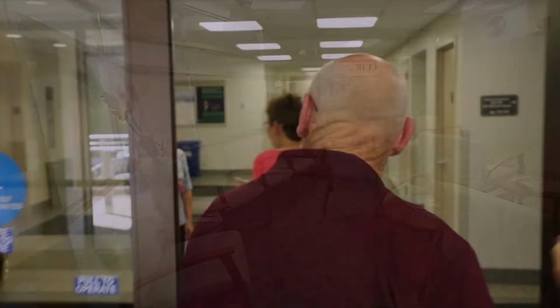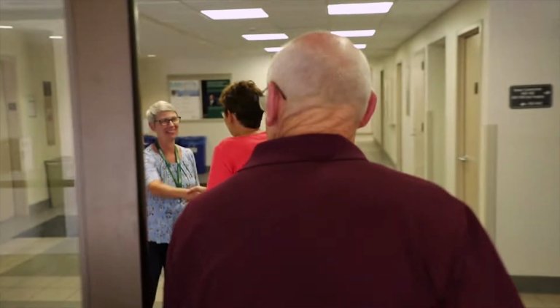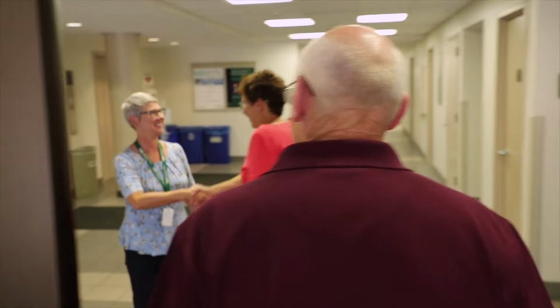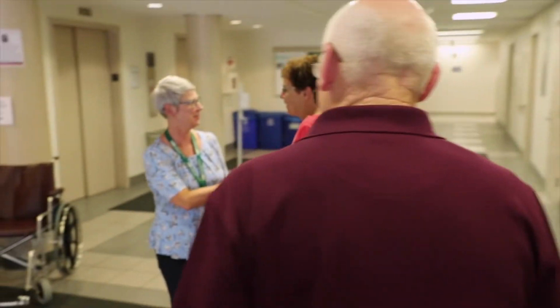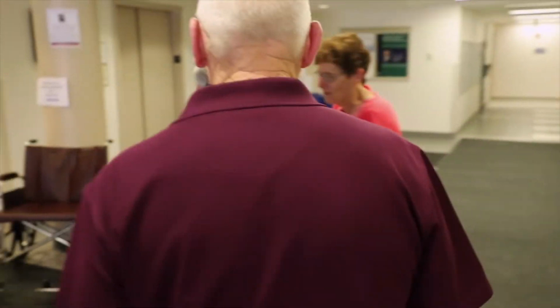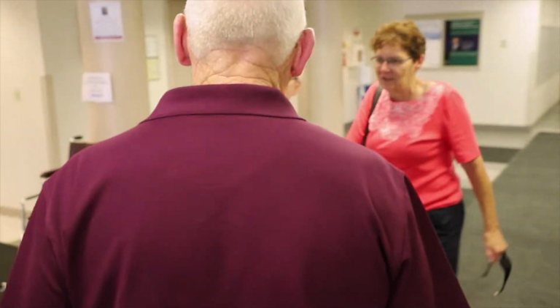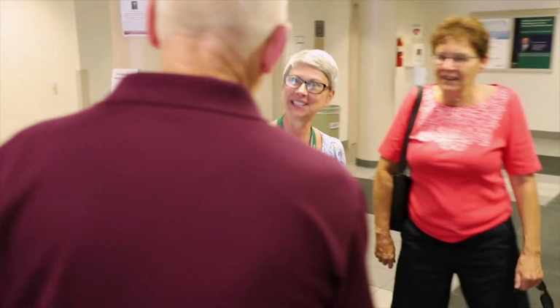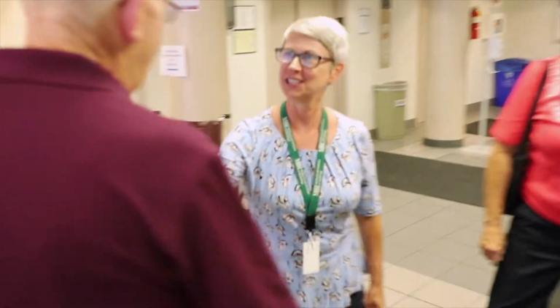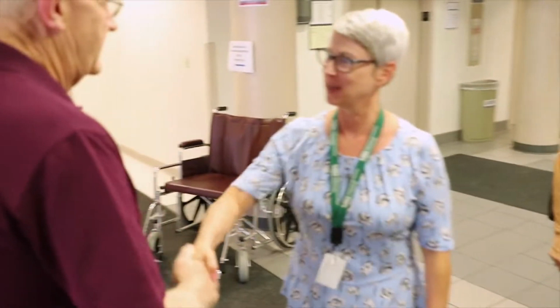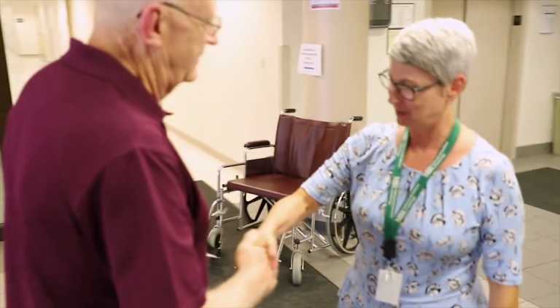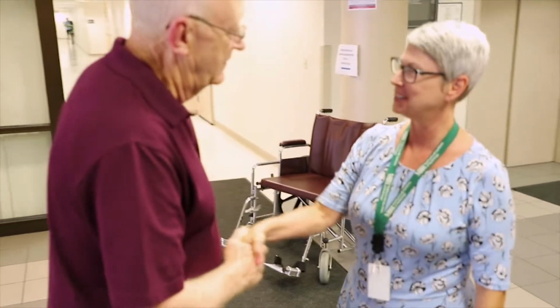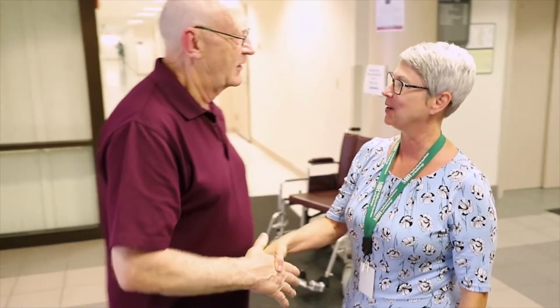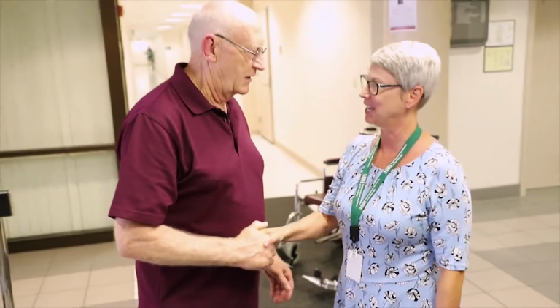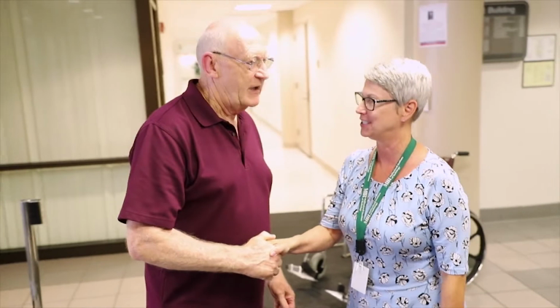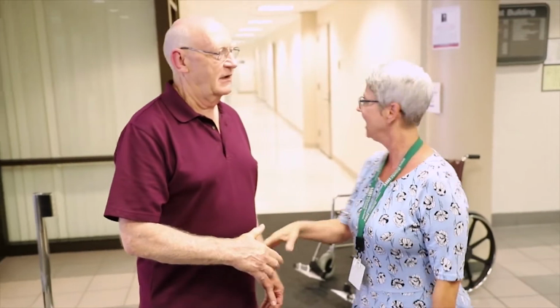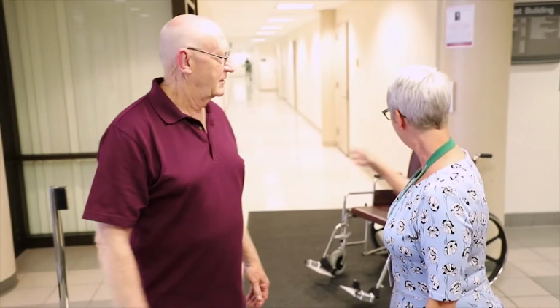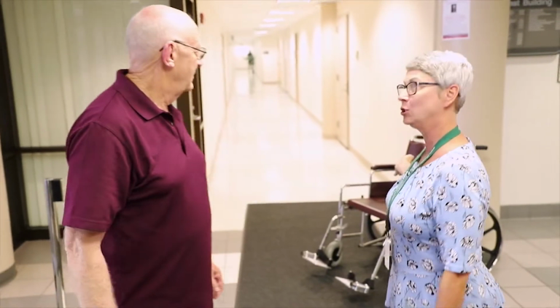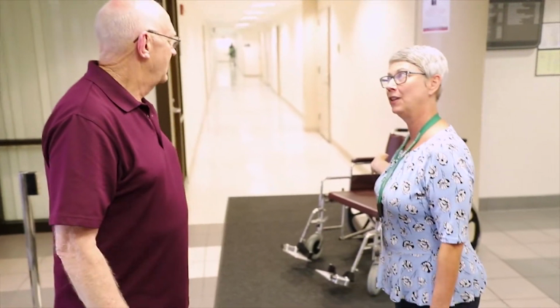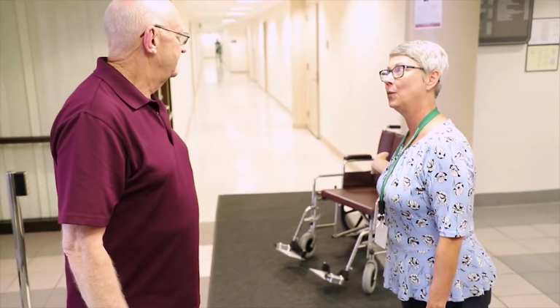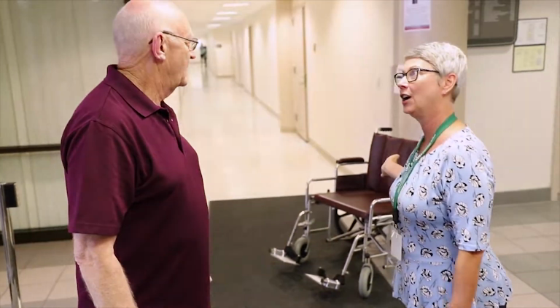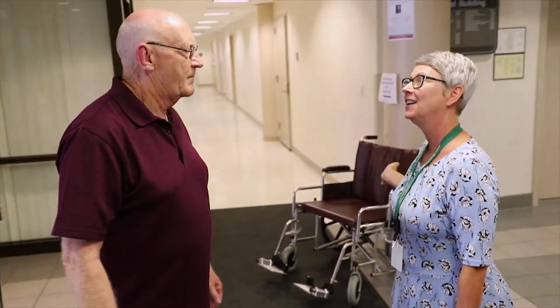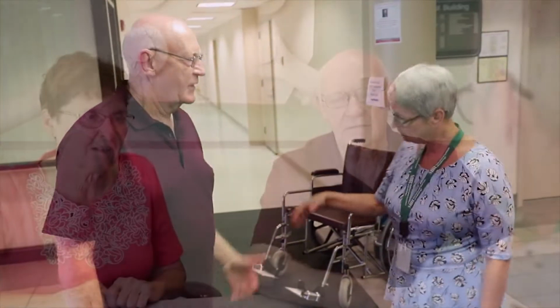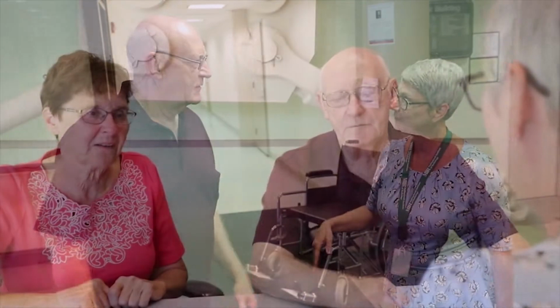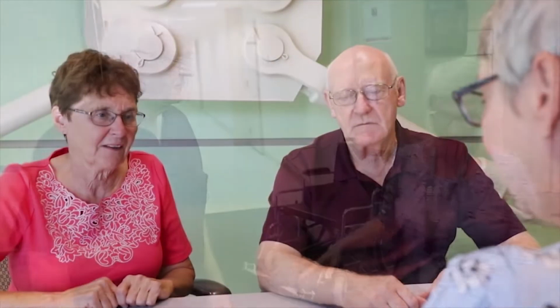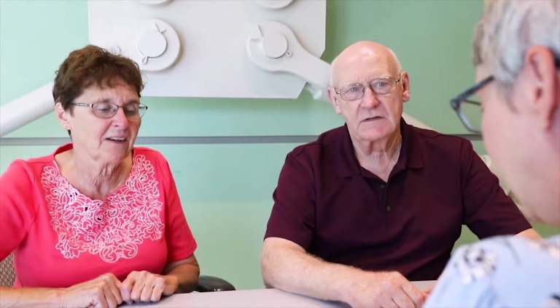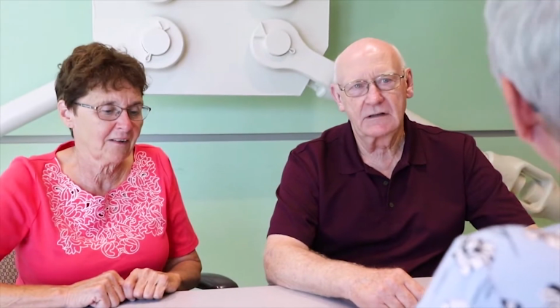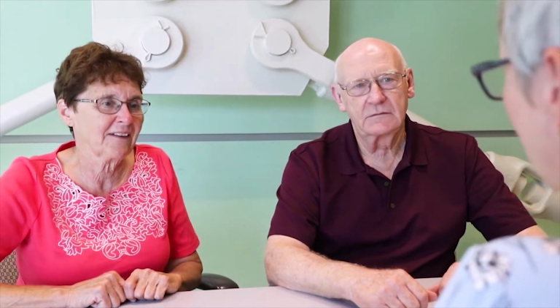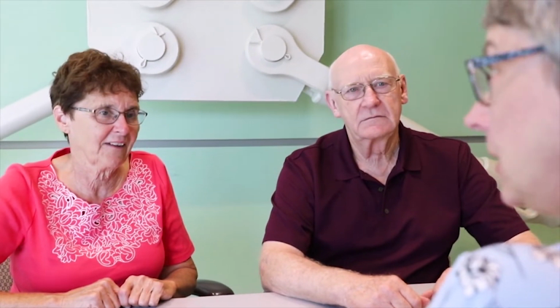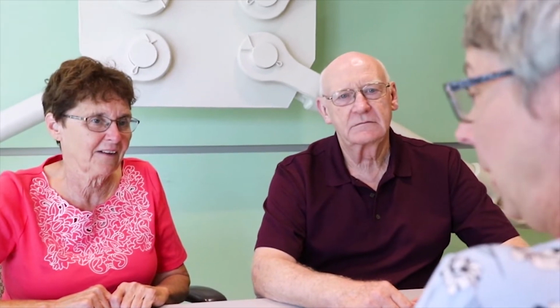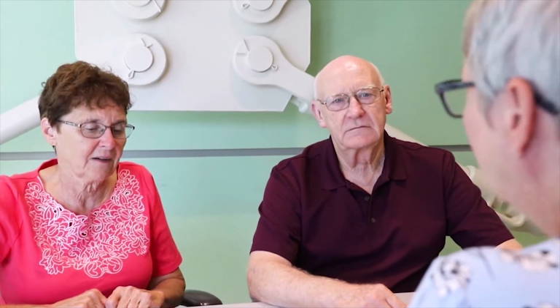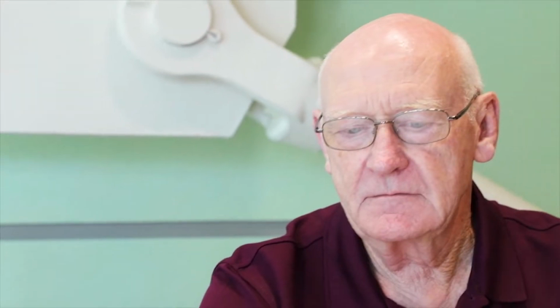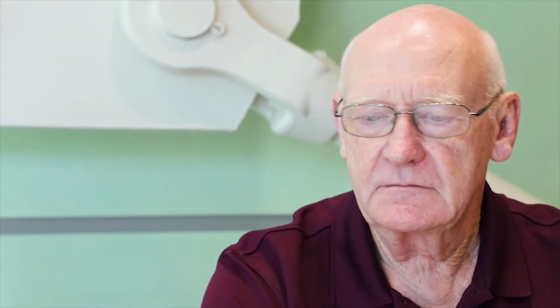One of our researchers will greet you when you arrive. If you need a wheelchair, we will provide you with one that is made to be safe near the MRI scanner's powerful magnet. We will then take you to a private room, where we will go over some information with you.